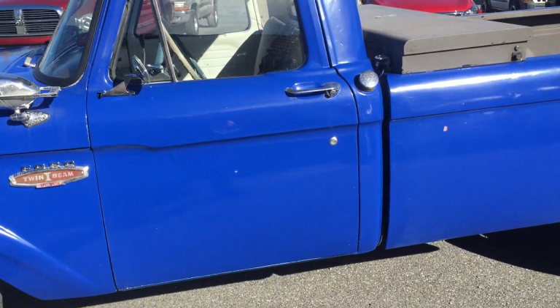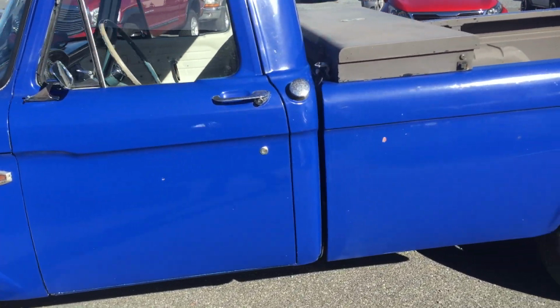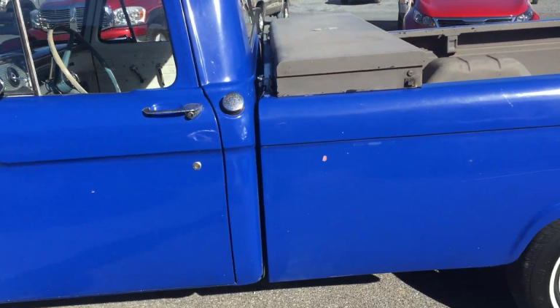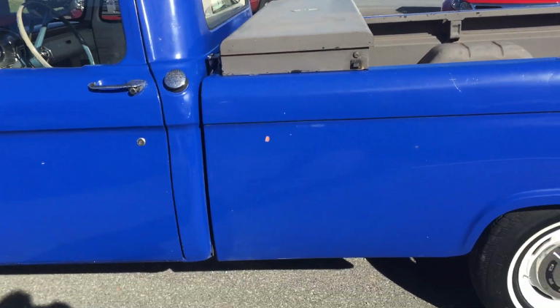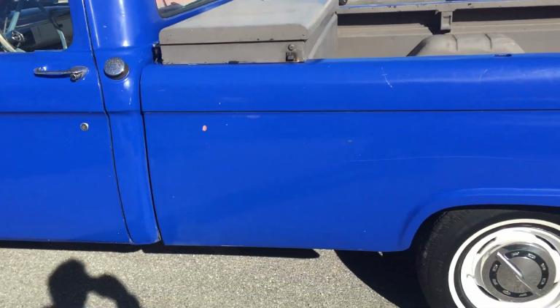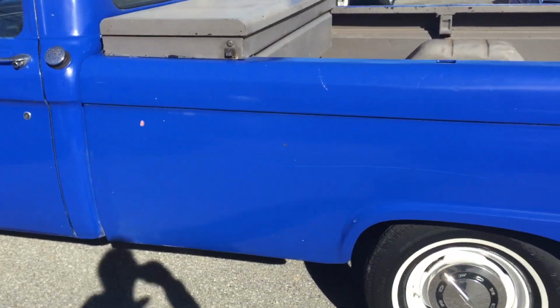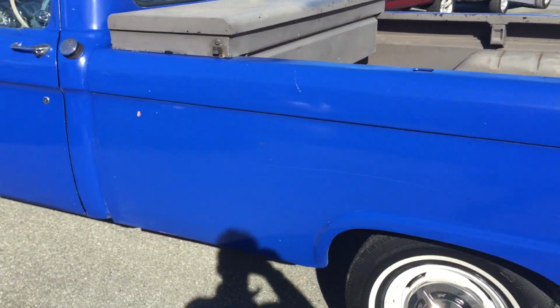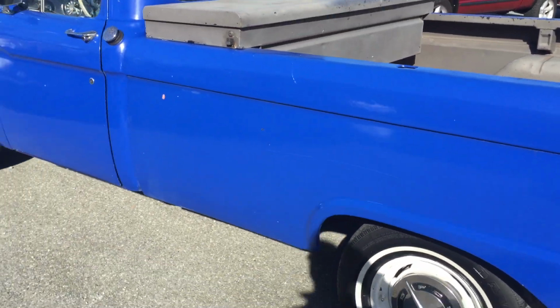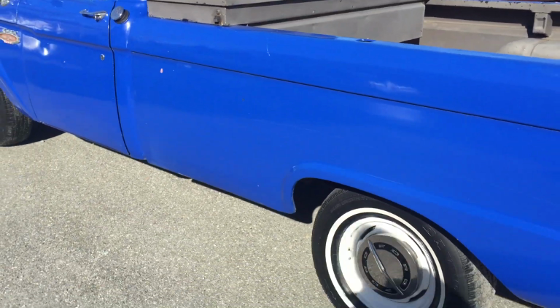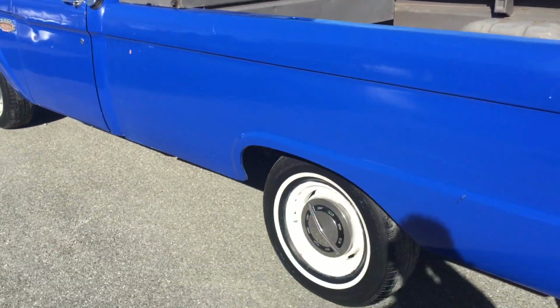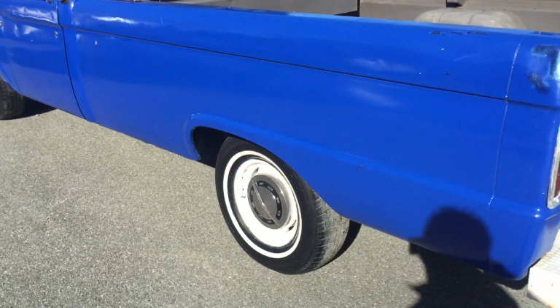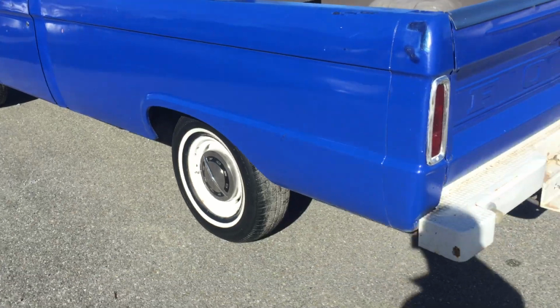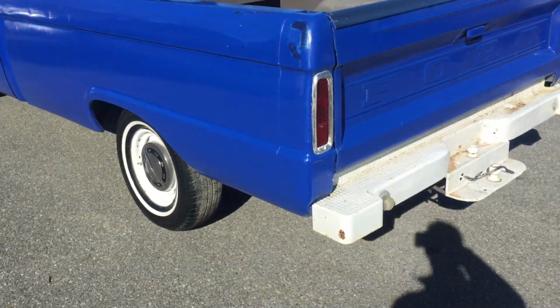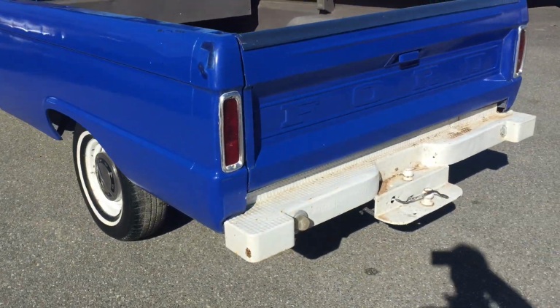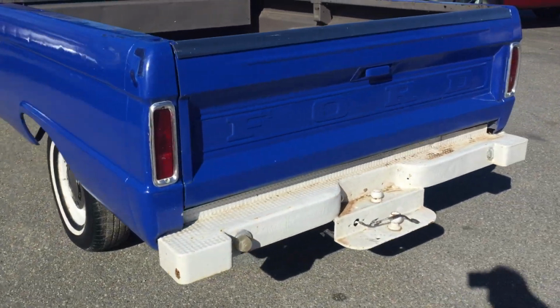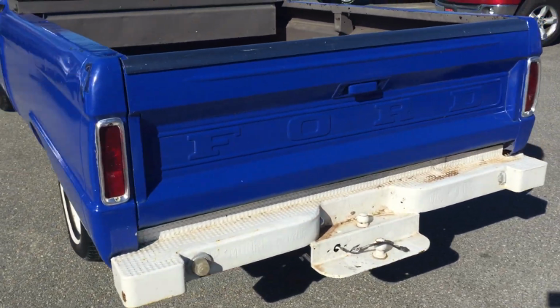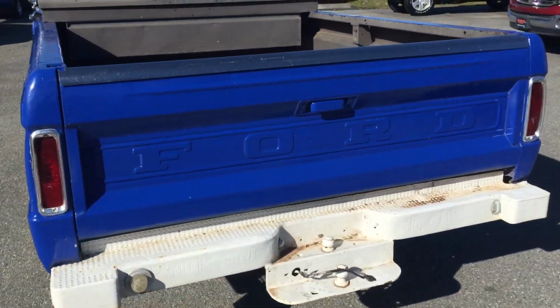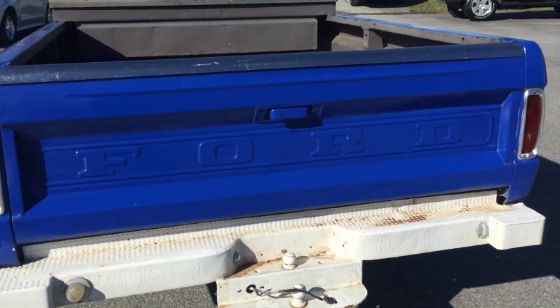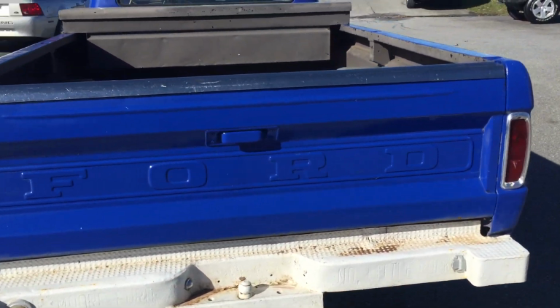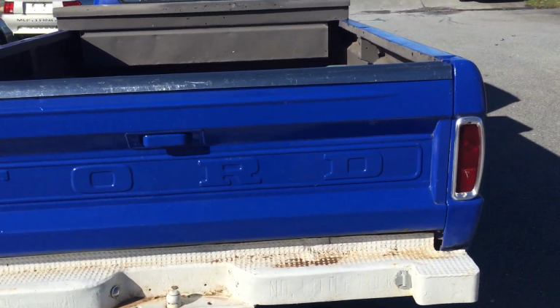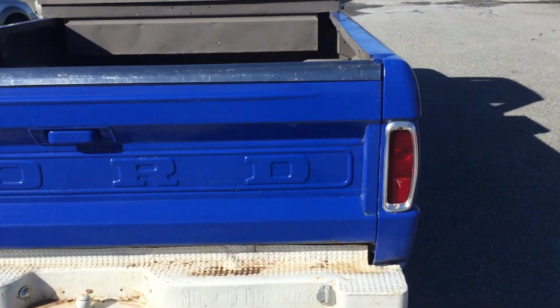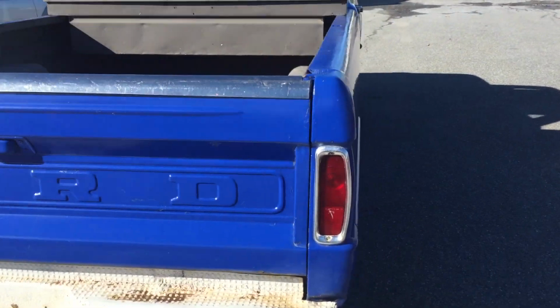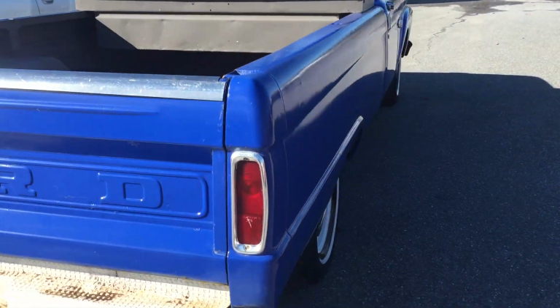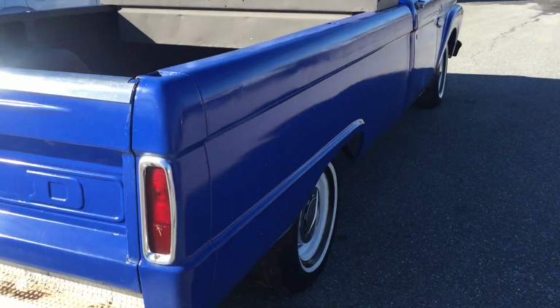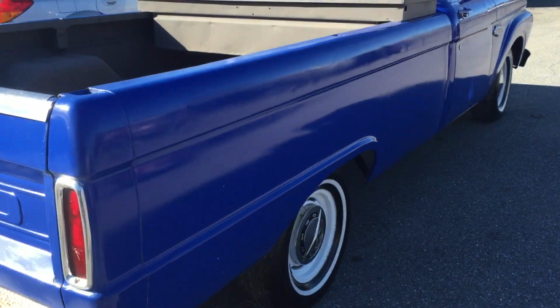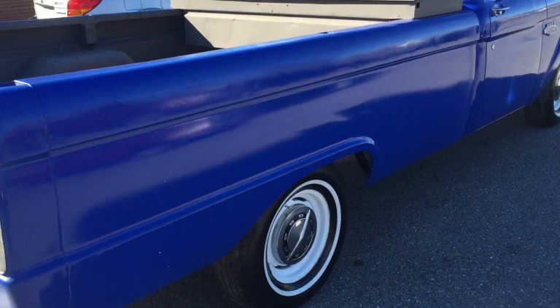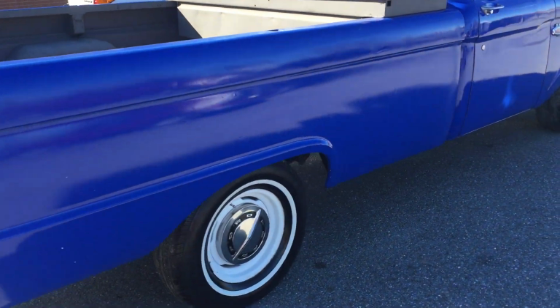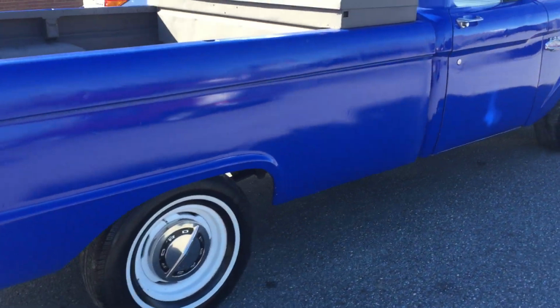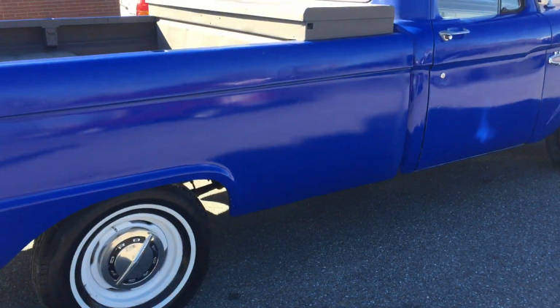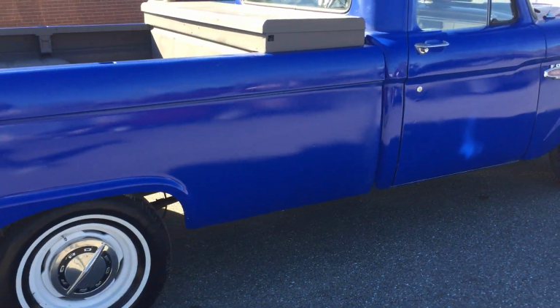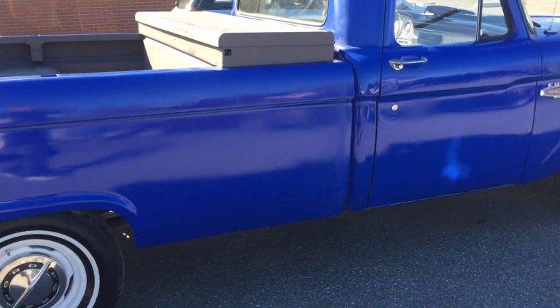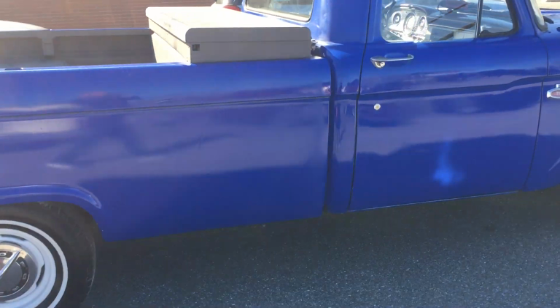The truck's in fairly good shape overall. It is an amateur paint job. The body's fairly solid on this truck. It is a long bed. It has the inline six-cylinder motor and automatic transmission.